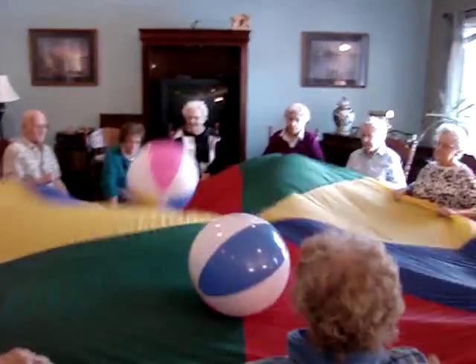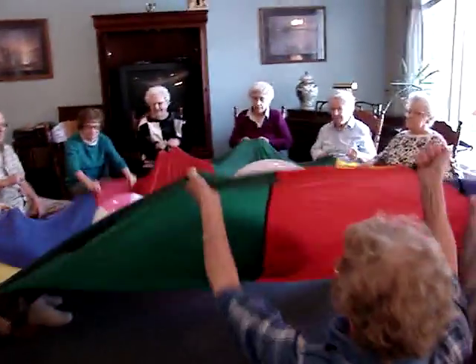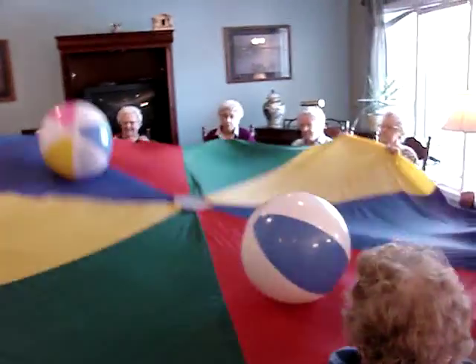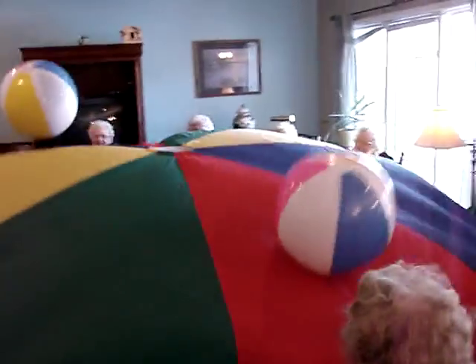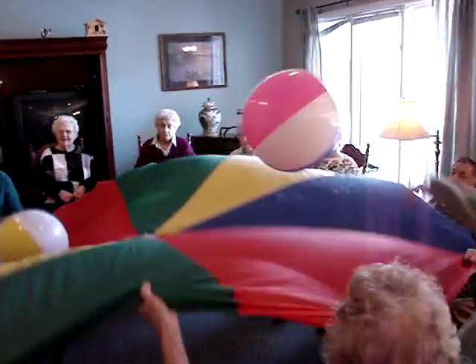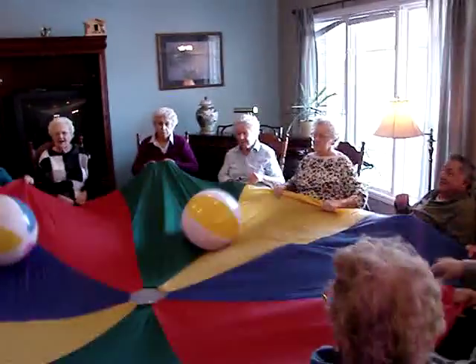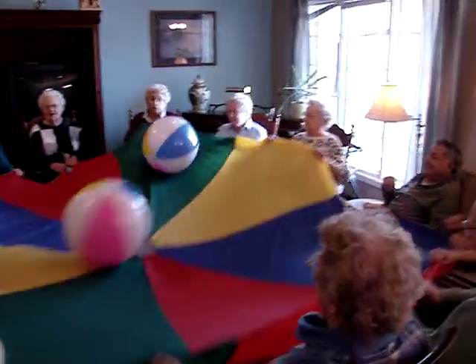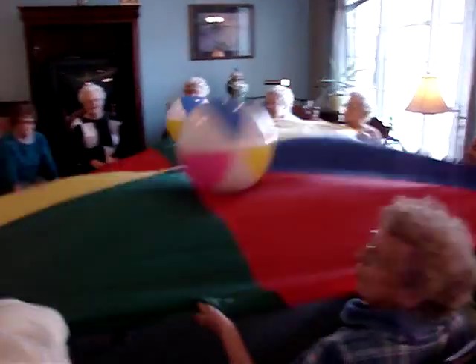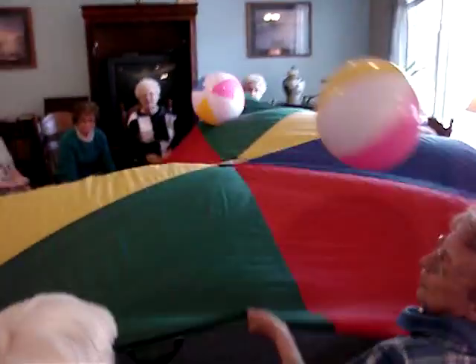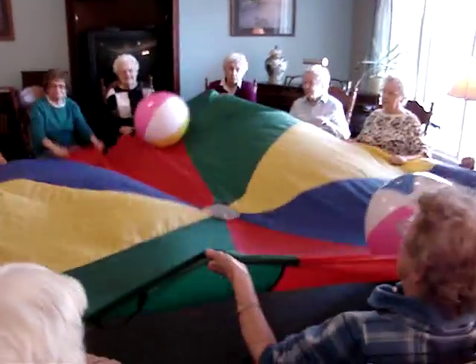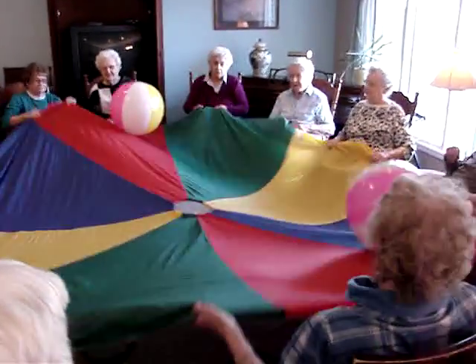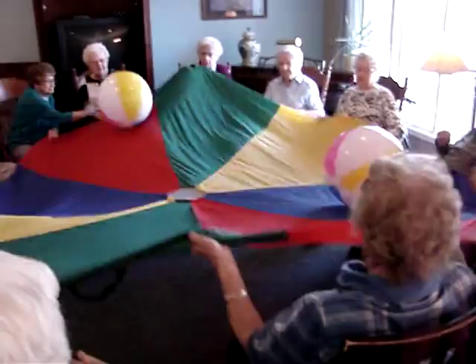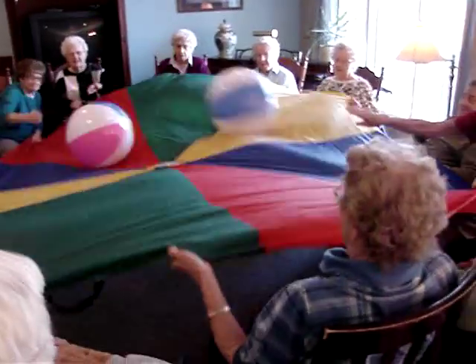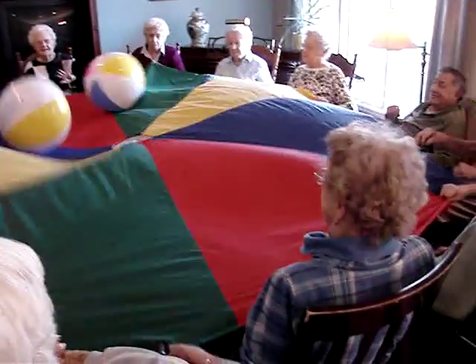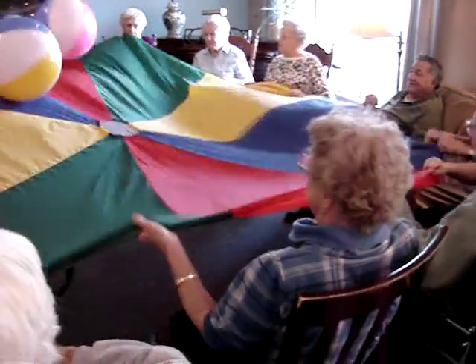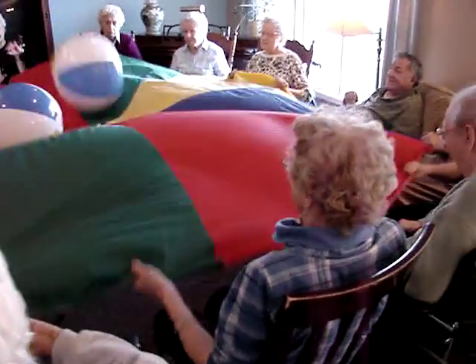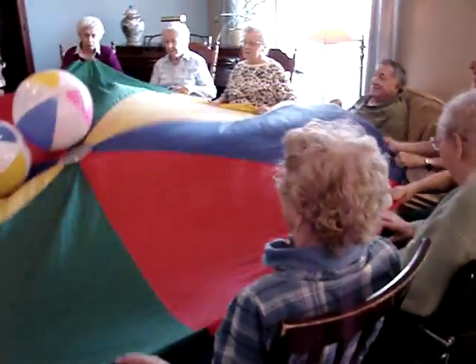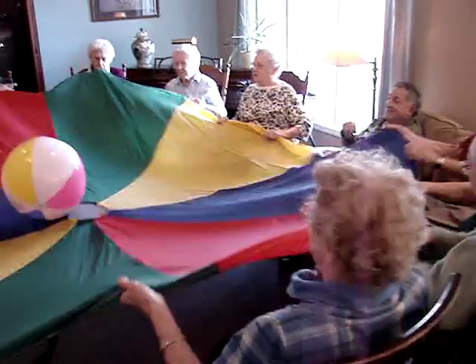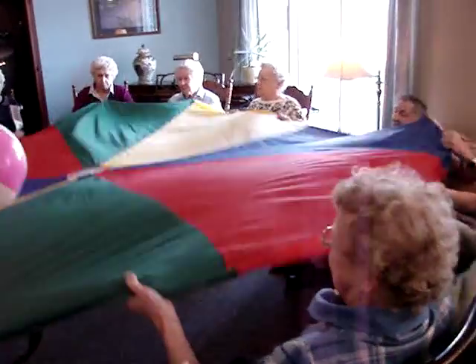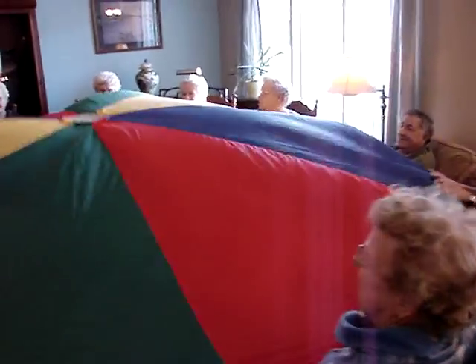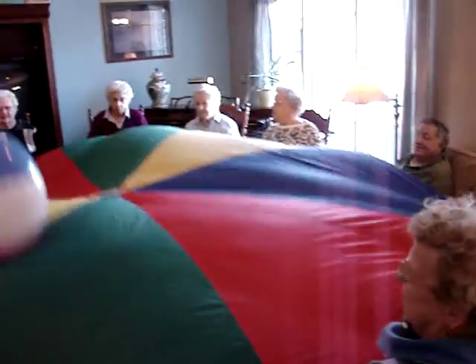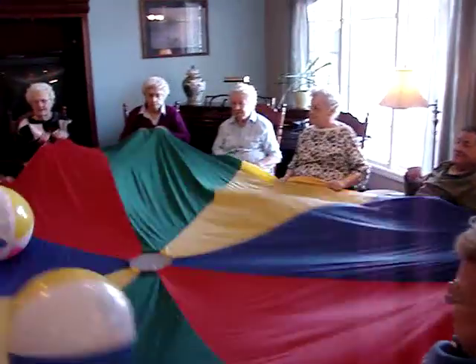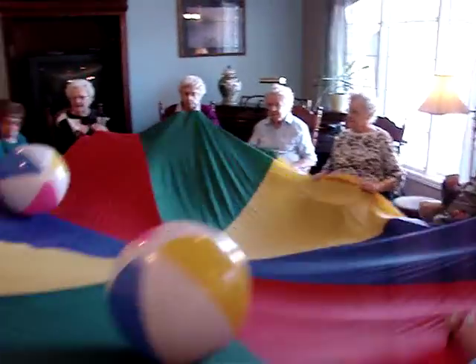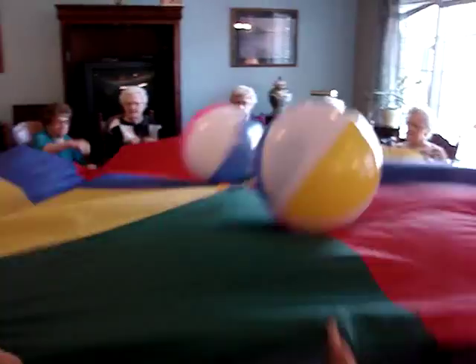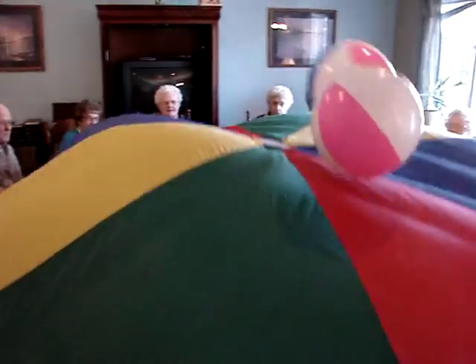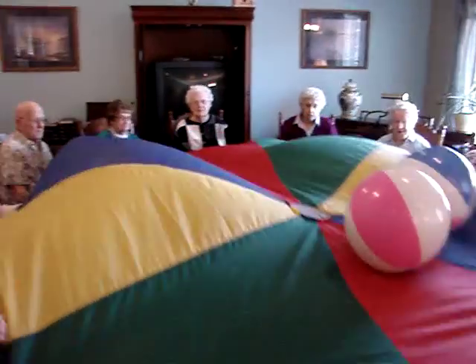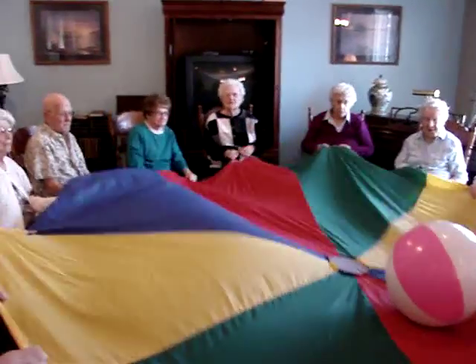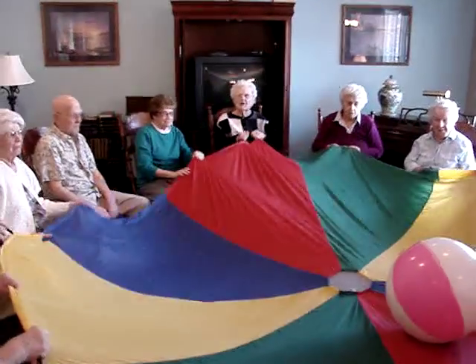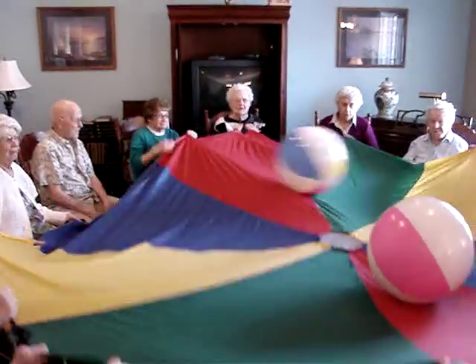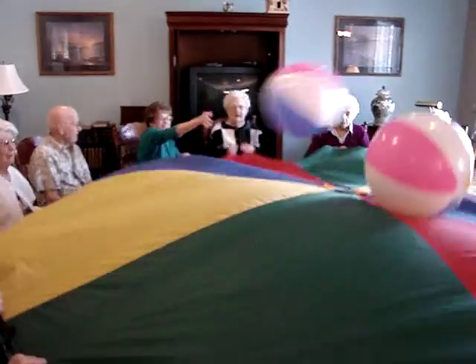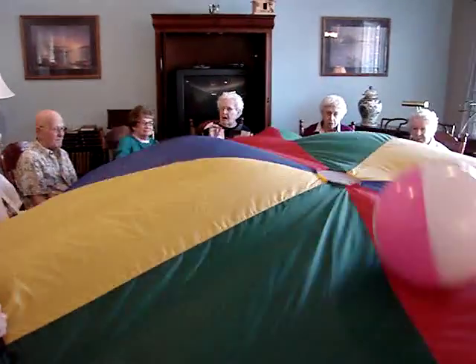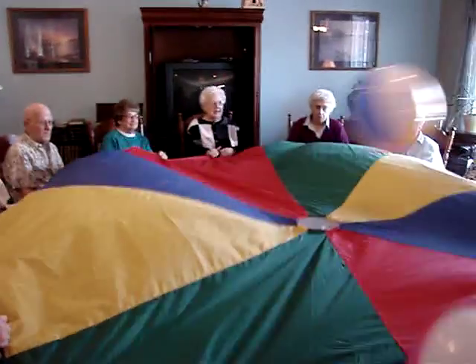So what do you like about the parachute? That's the size of the arm. Can you feel it? Yeah. It just landed. It makes you tired. It makes you tired? Yeah.